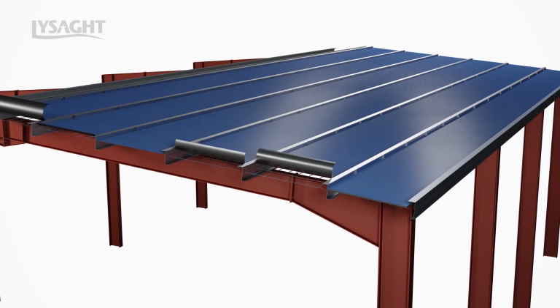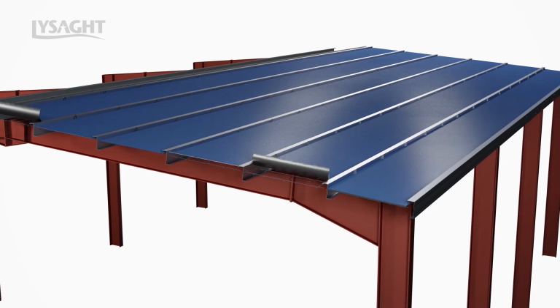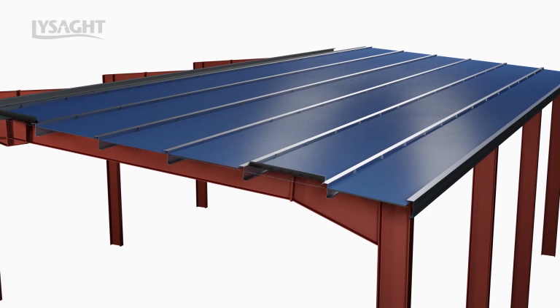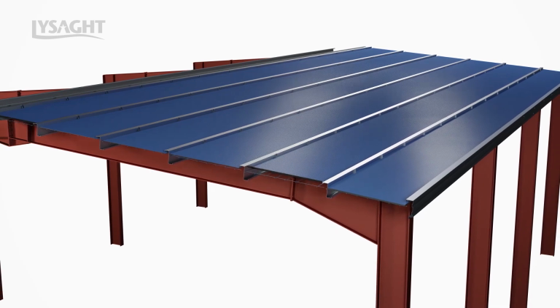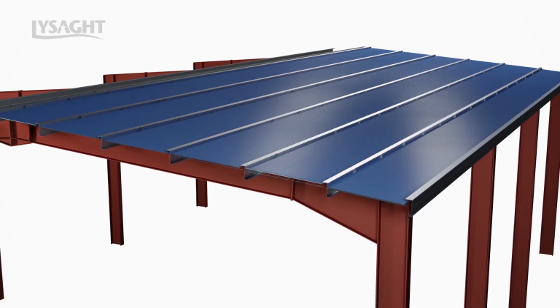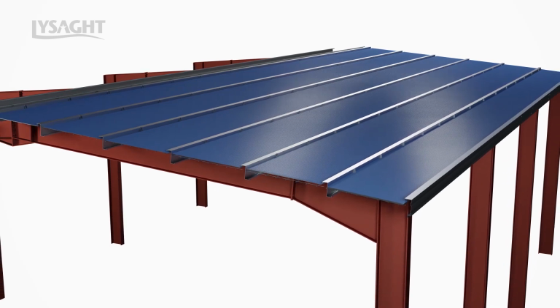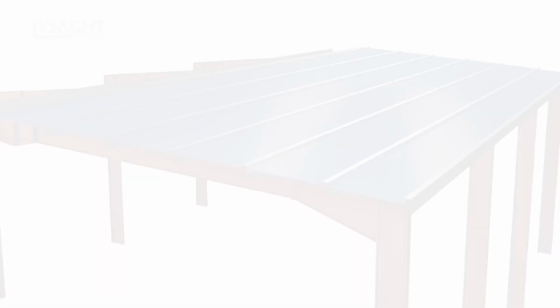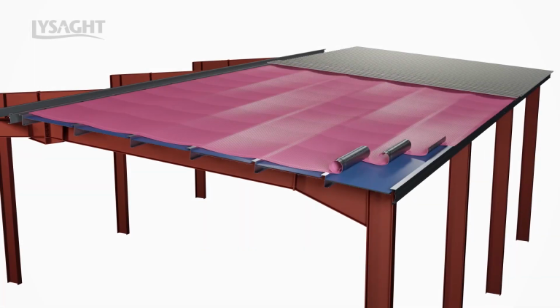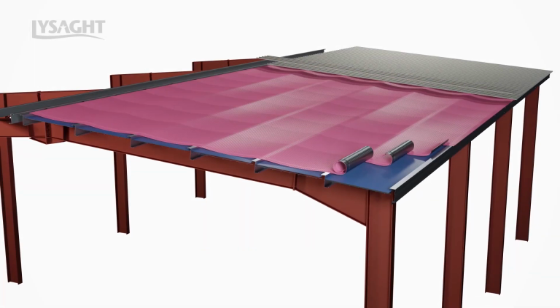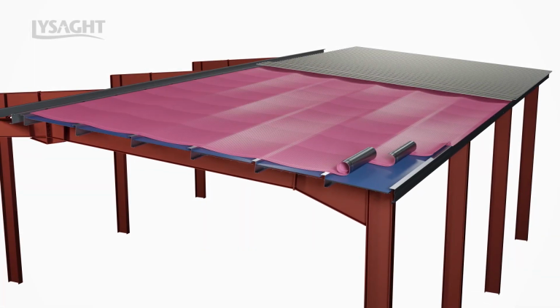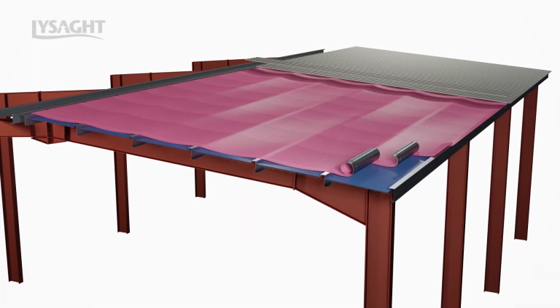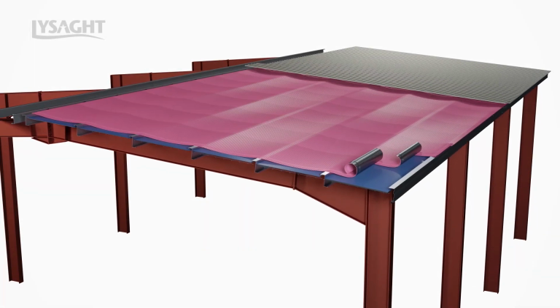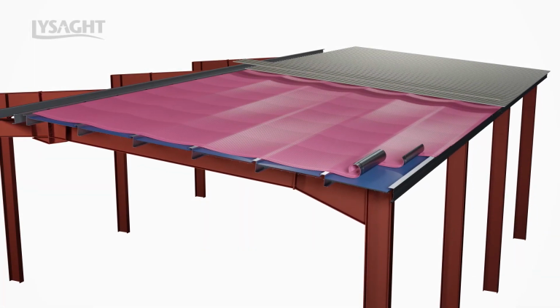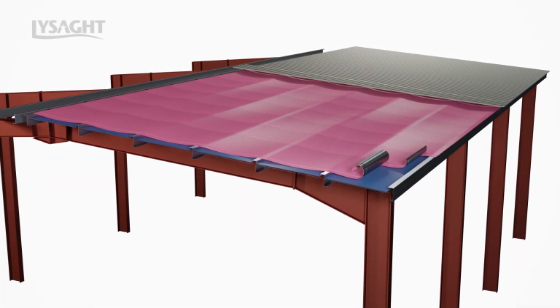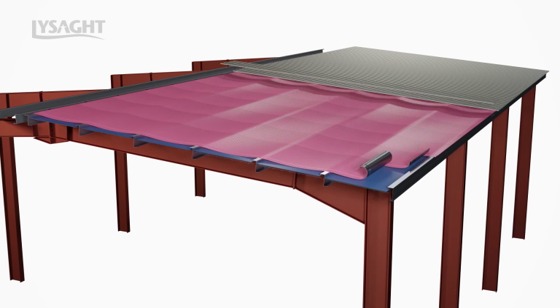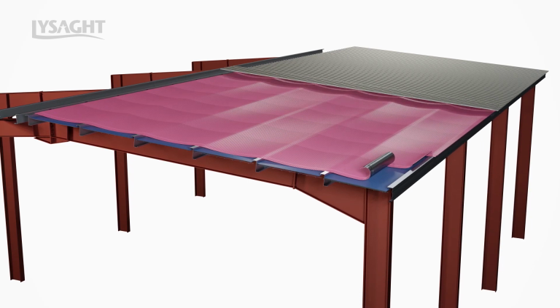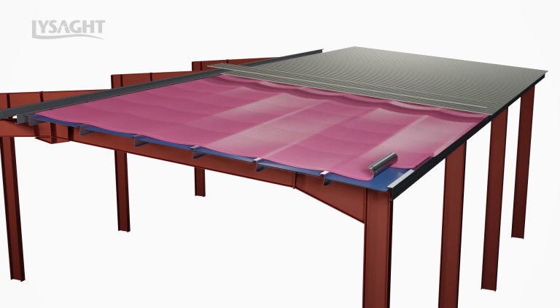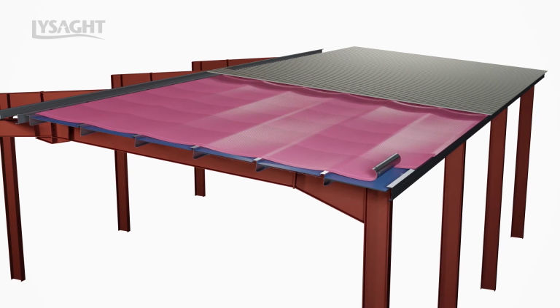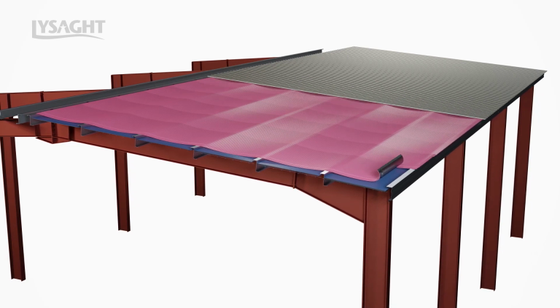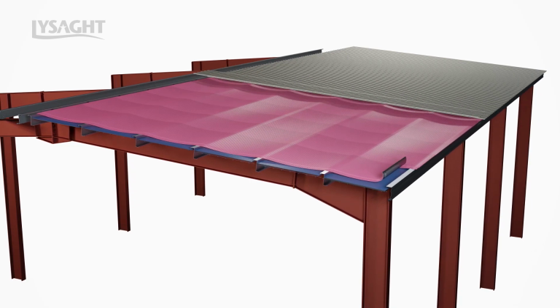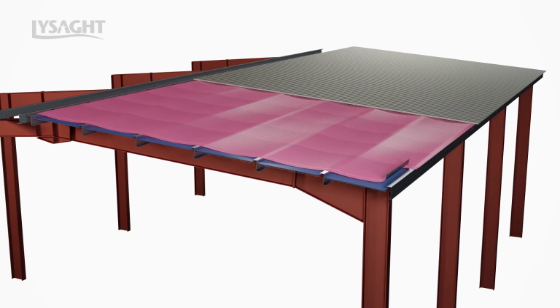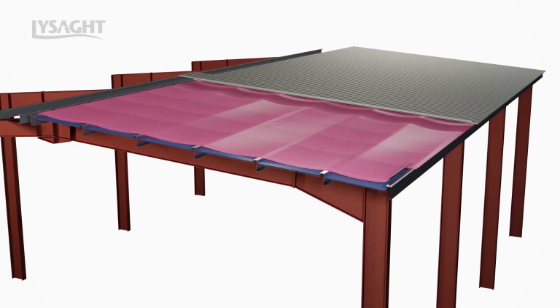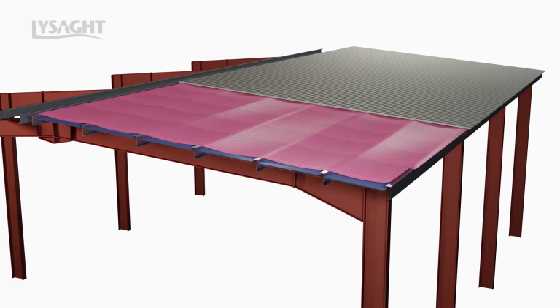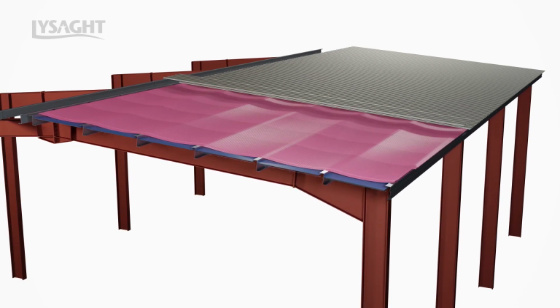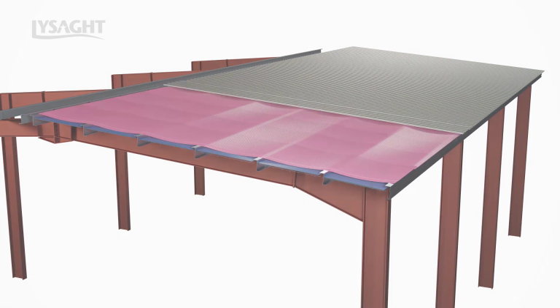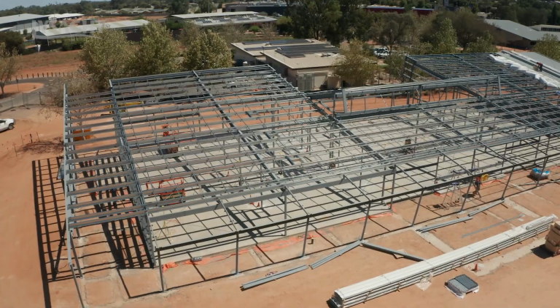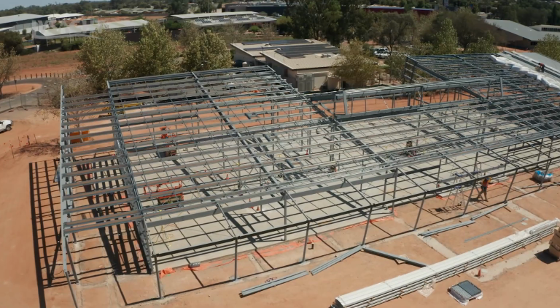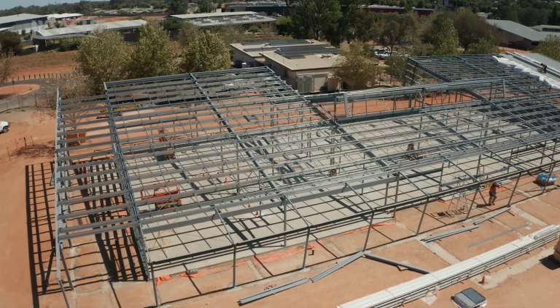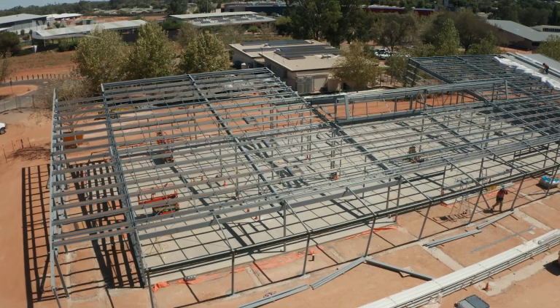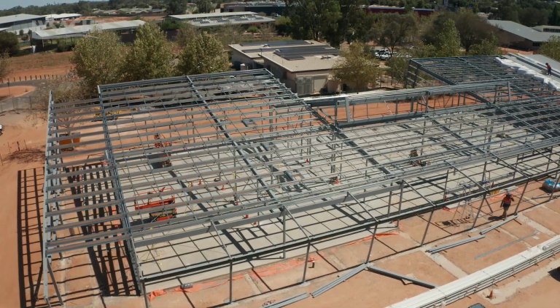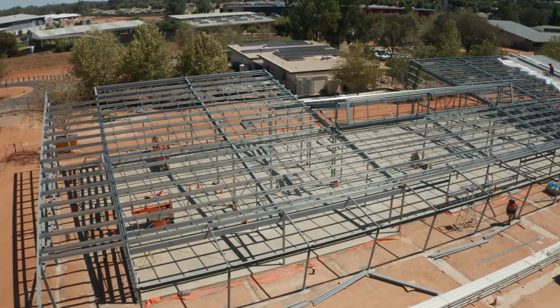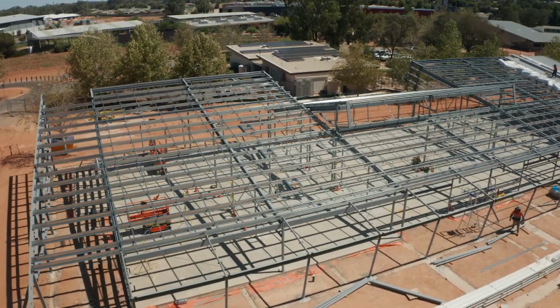This system integrates seamlessly with Lysart Superpurlins as well as Lysart's extensive range of roof claddings to deliver a cost-effective insulation system with superior thermal performance.